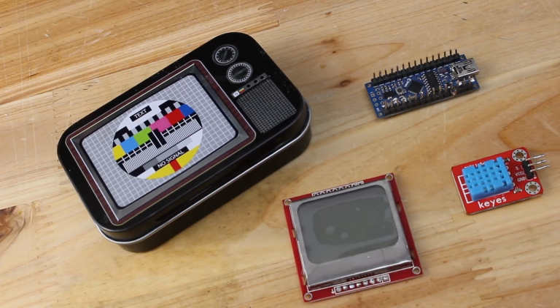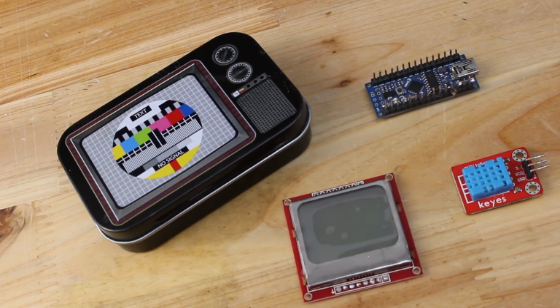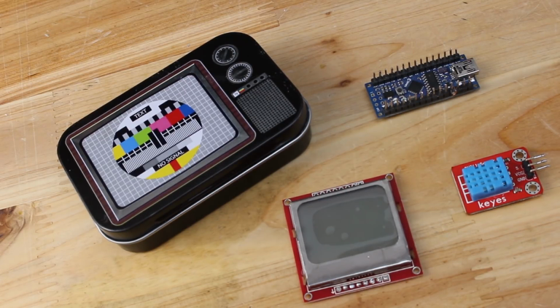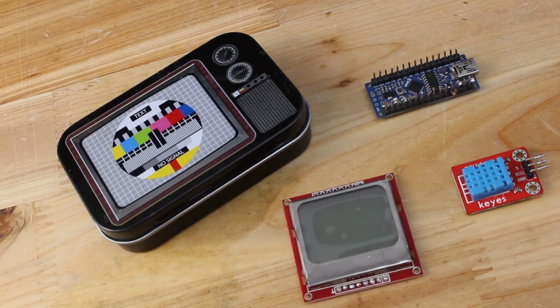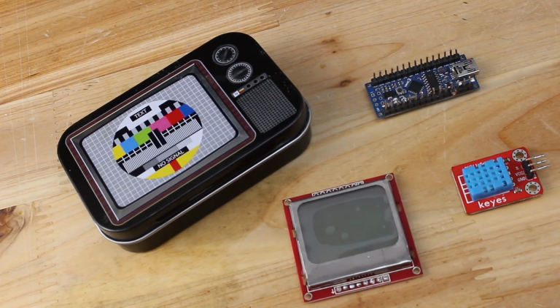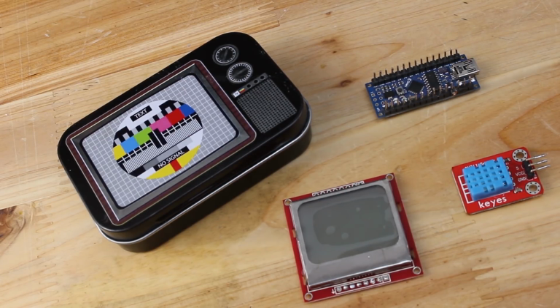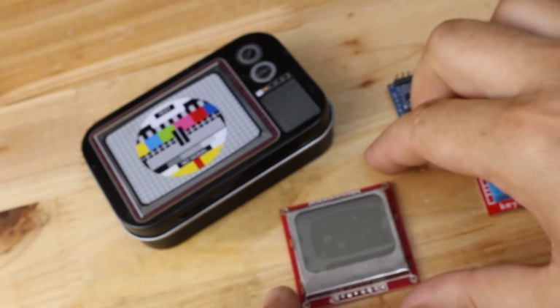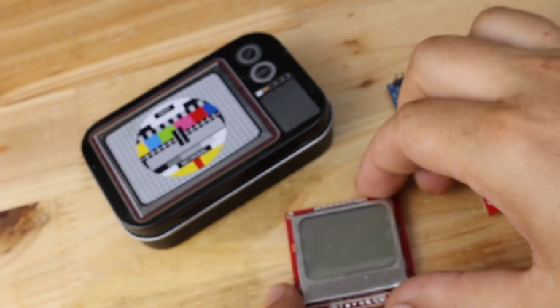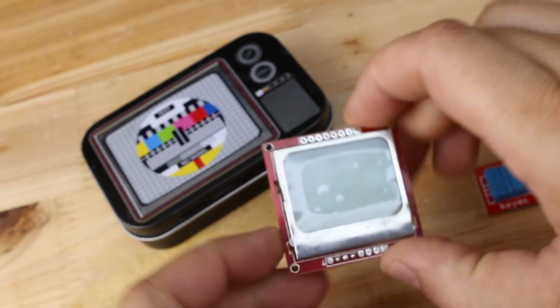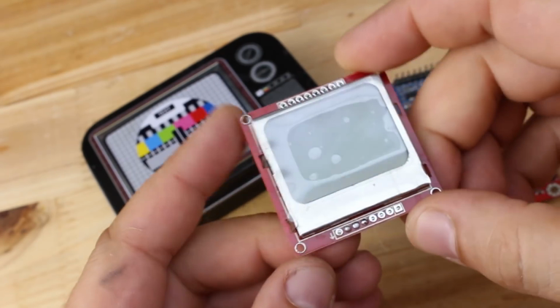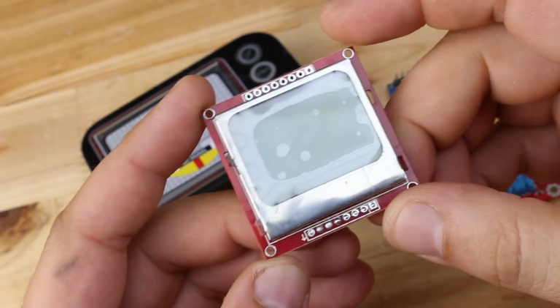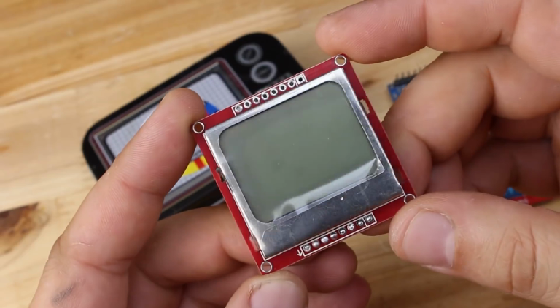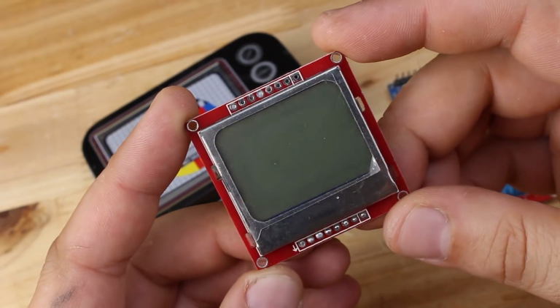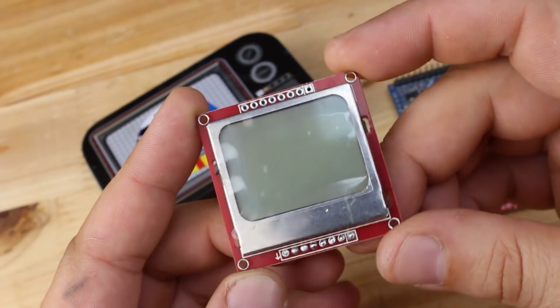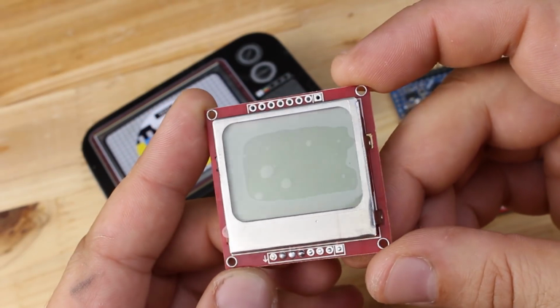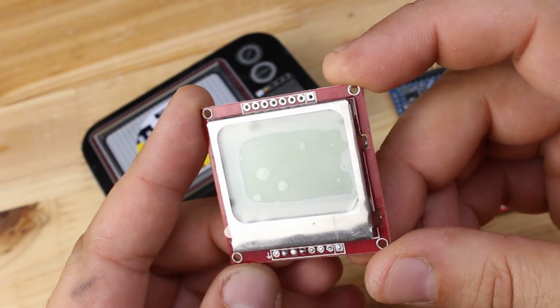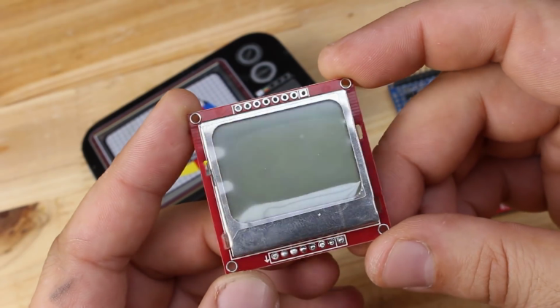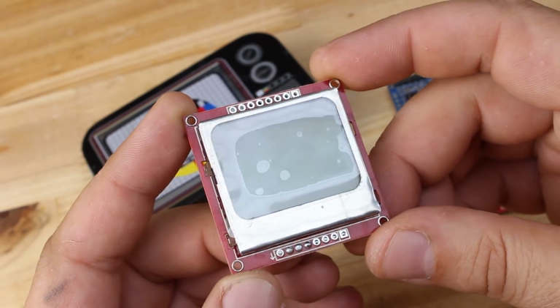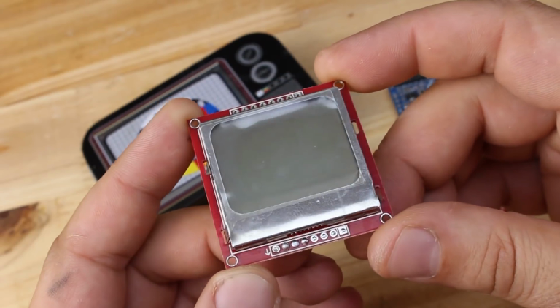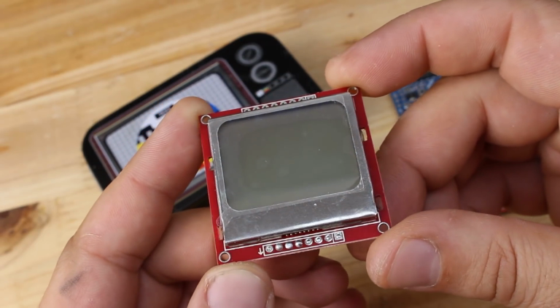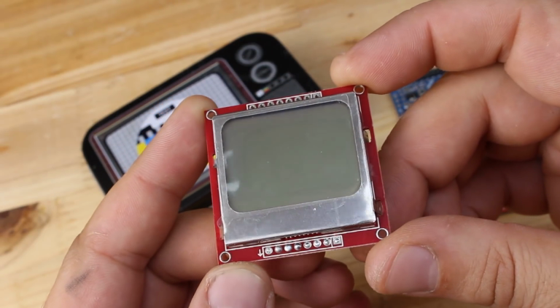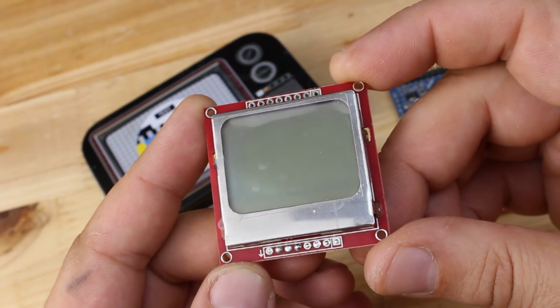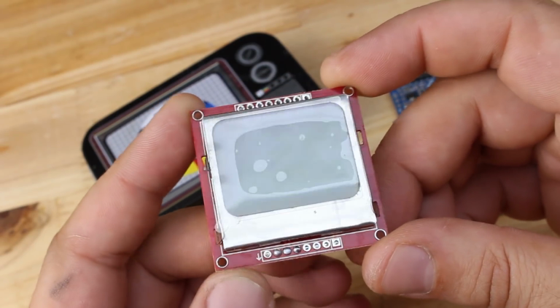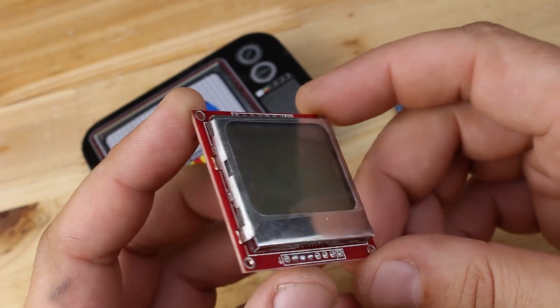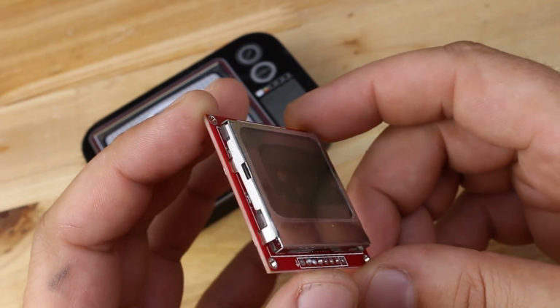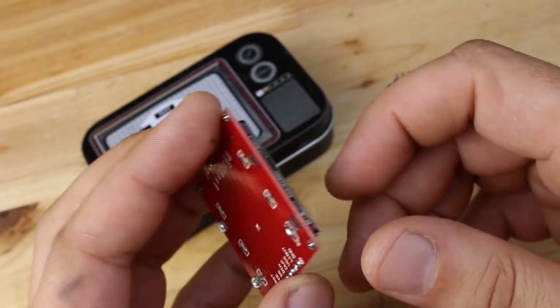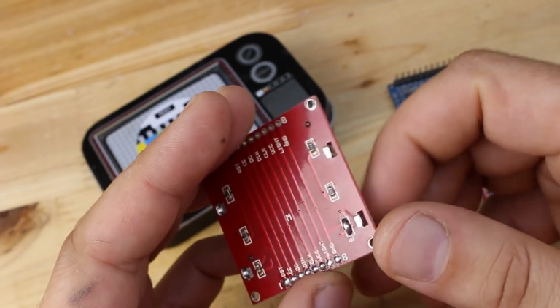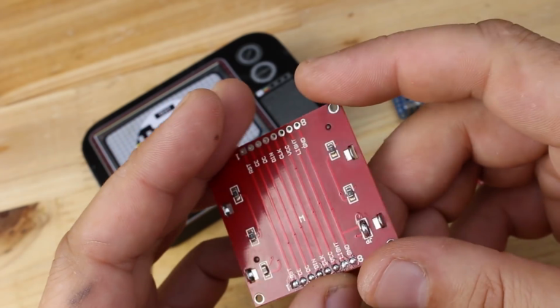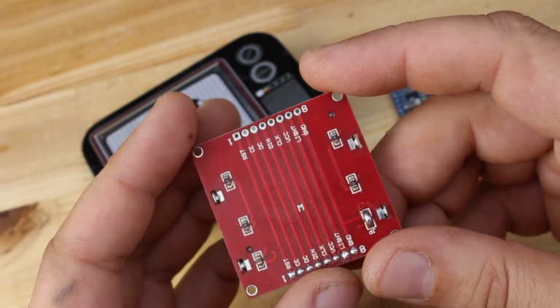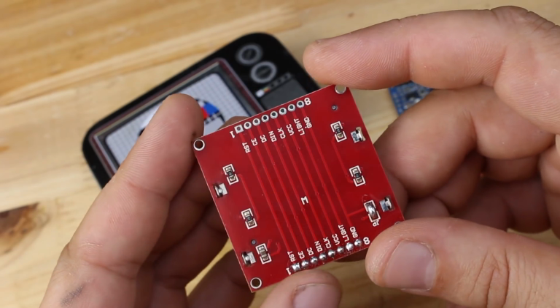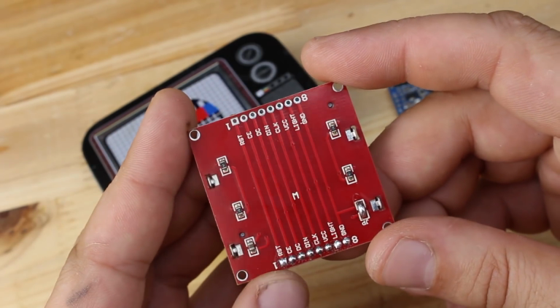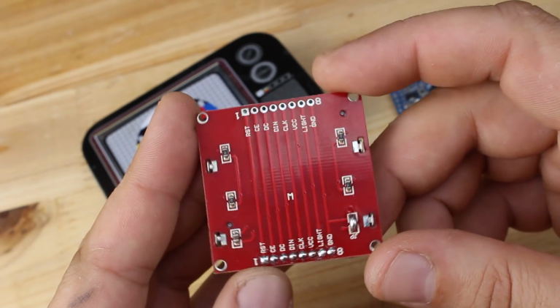For making this project you will need this 84 by 48 pixel LCD module adapter, also known as Nokia 5110 display with blue backlight, and it costs $2 from eBay.